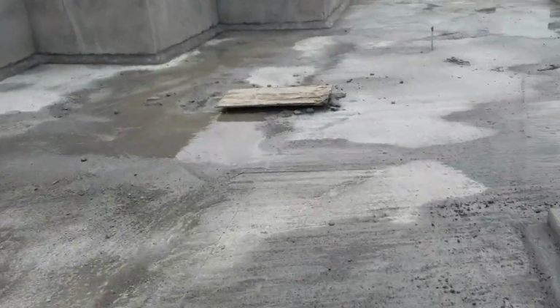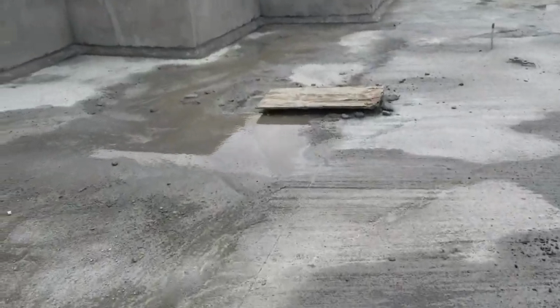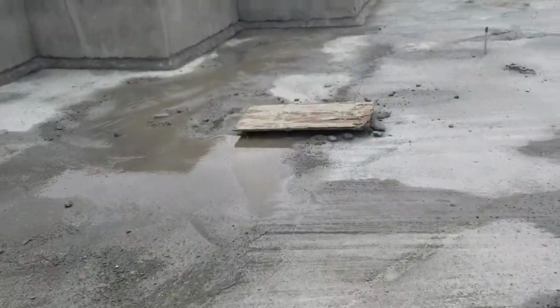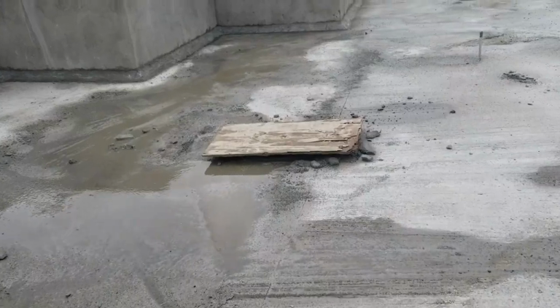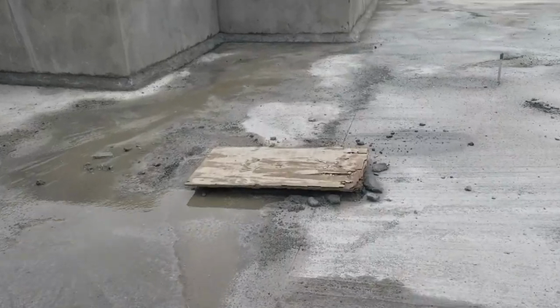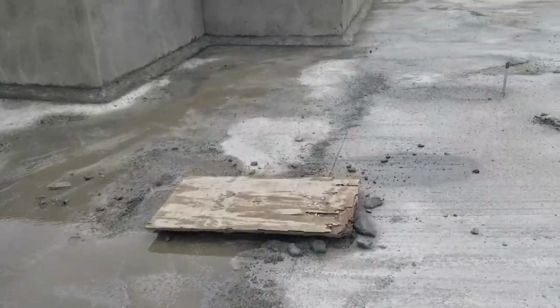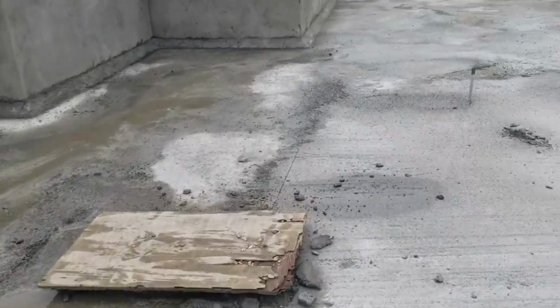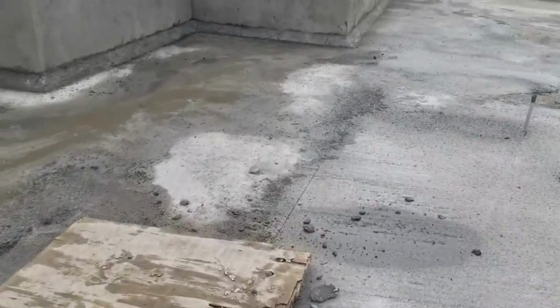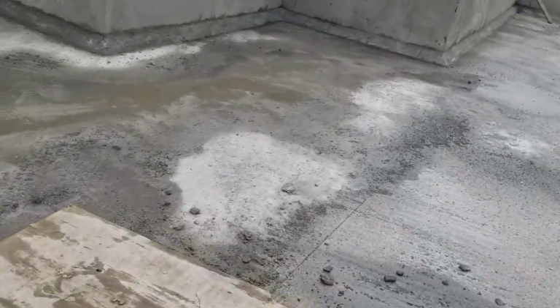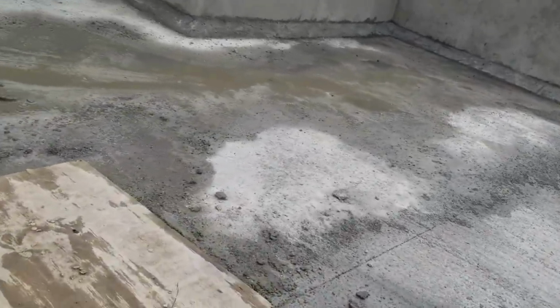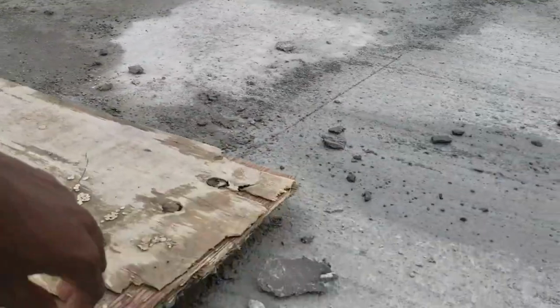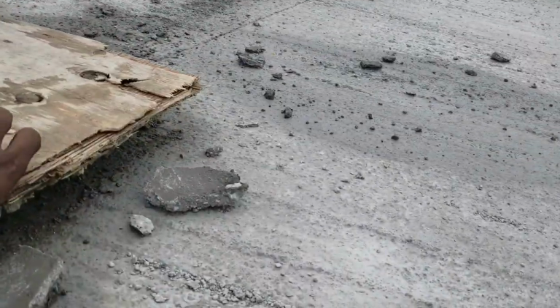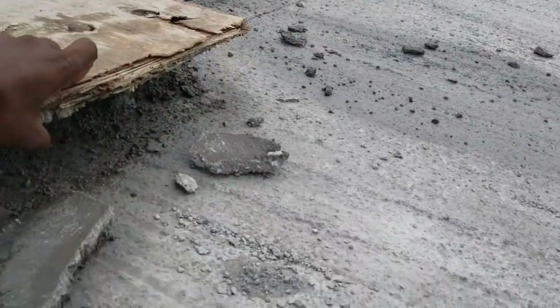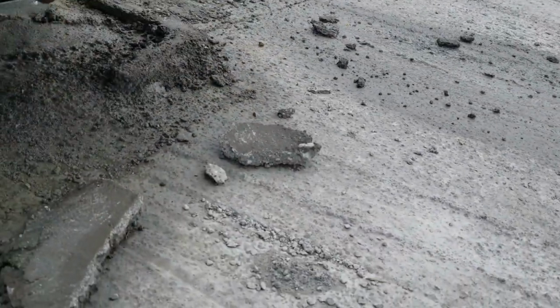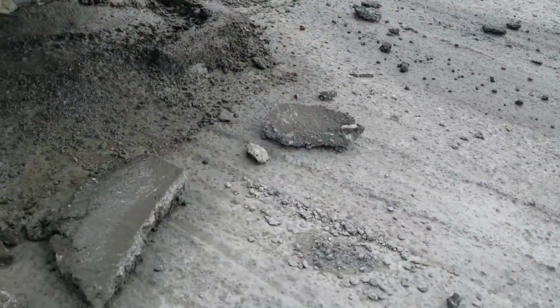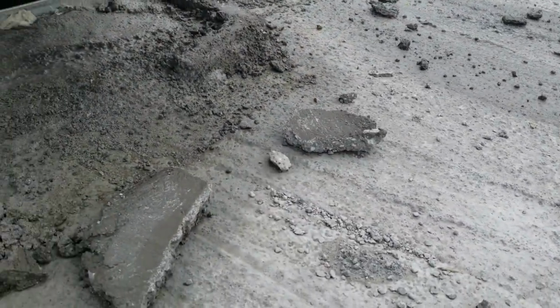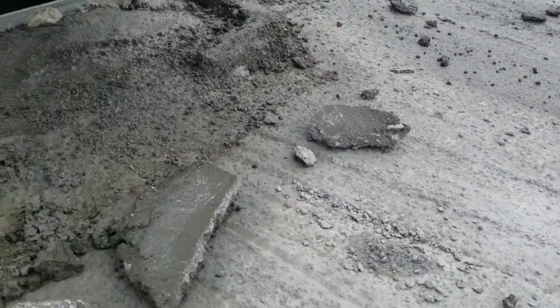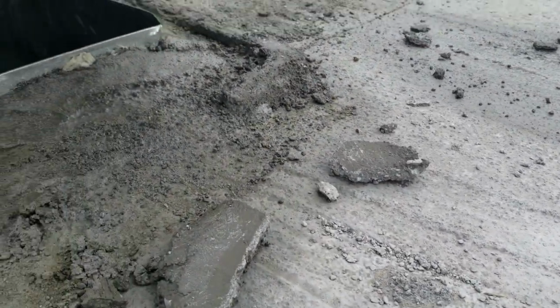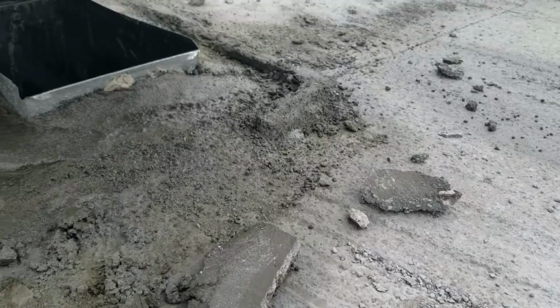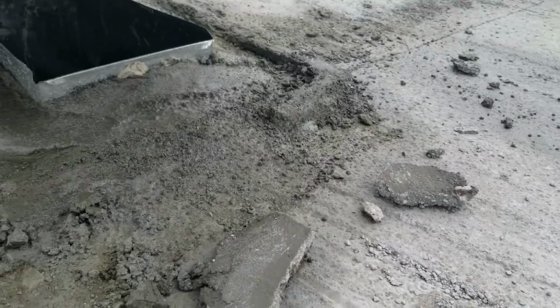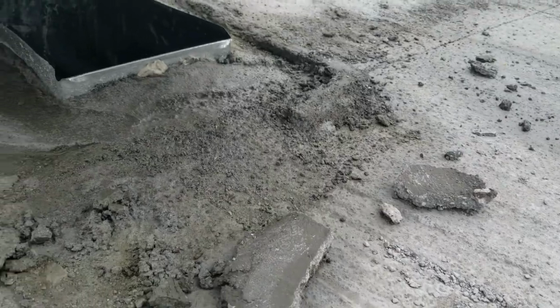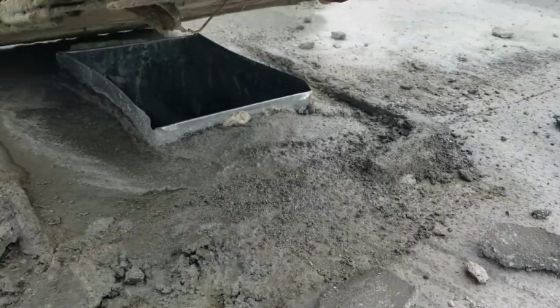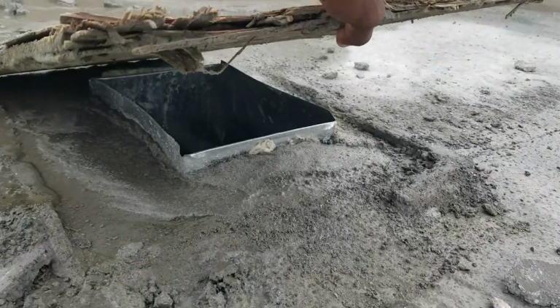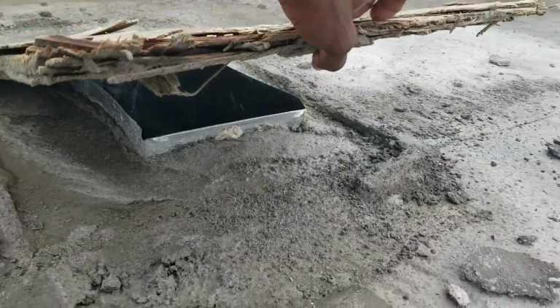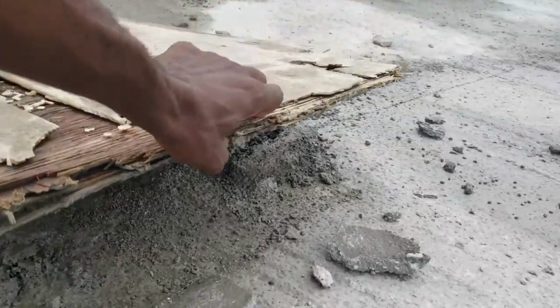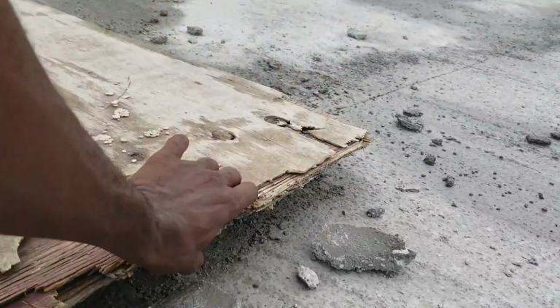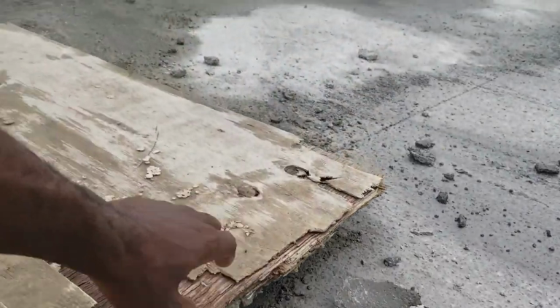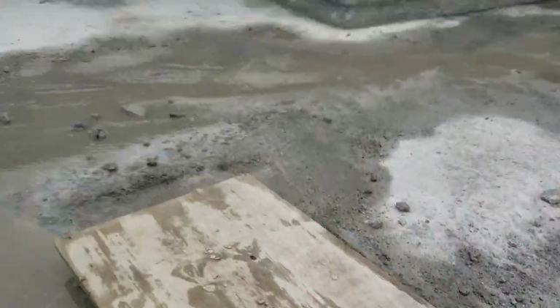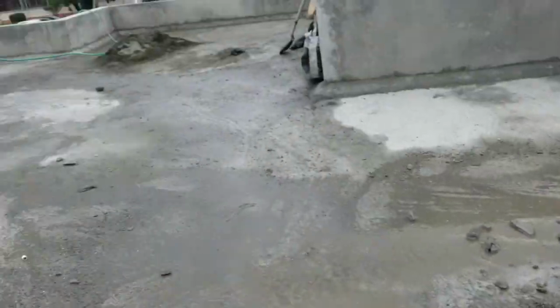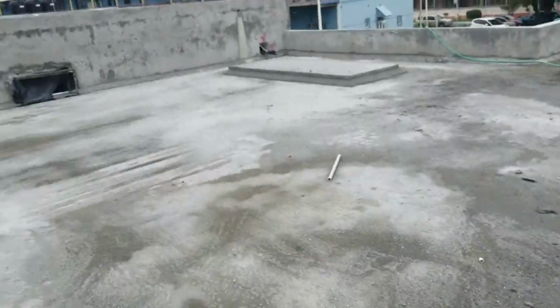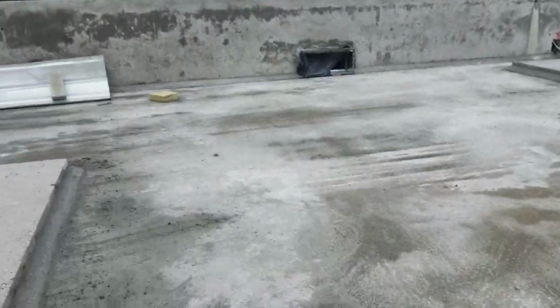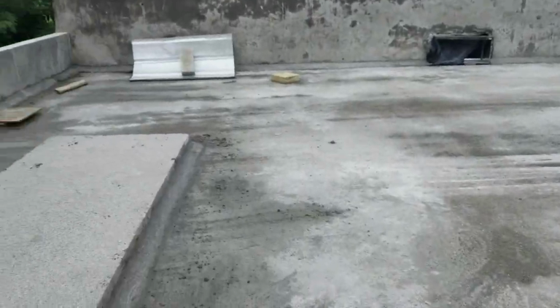Here's the other ducting that we have here. The guys did an excellent job here as well, because they're inside the building — they don't see what they're doing, so yeah.